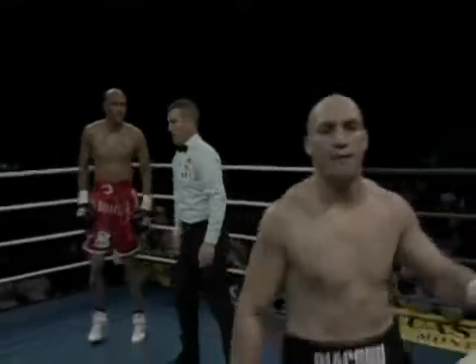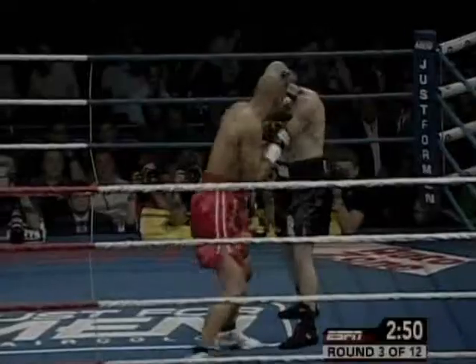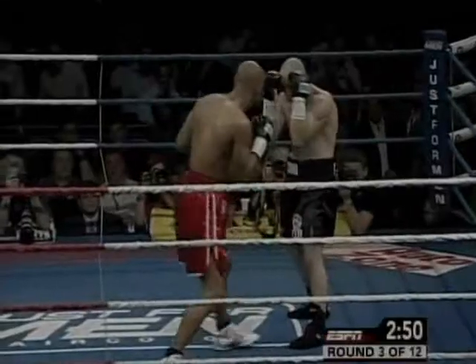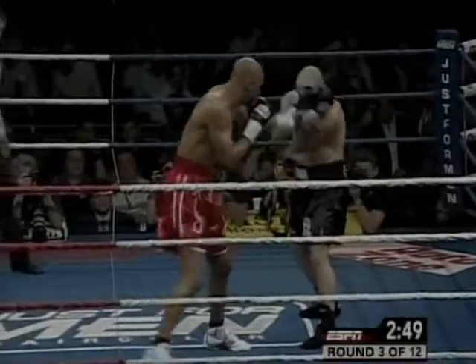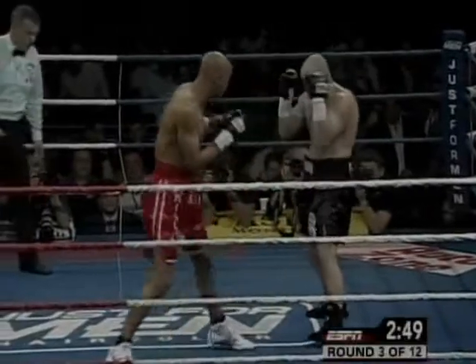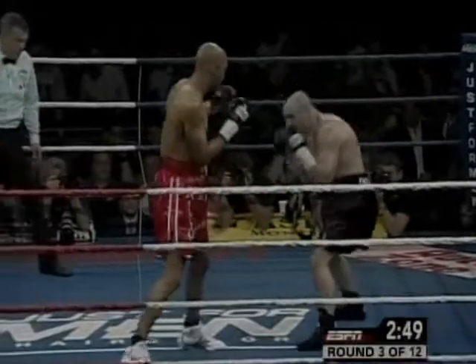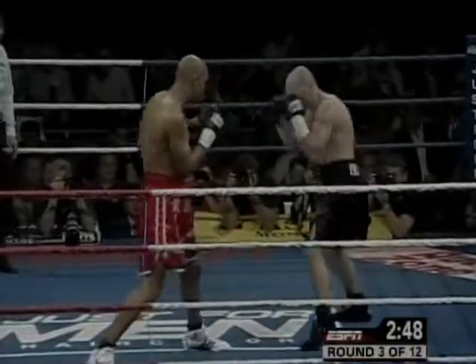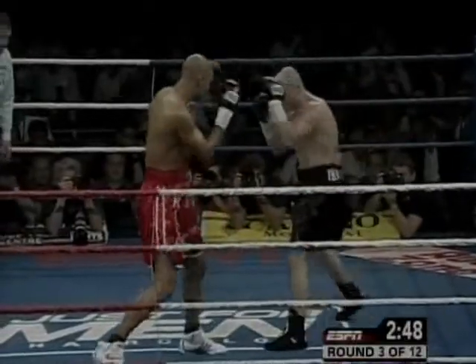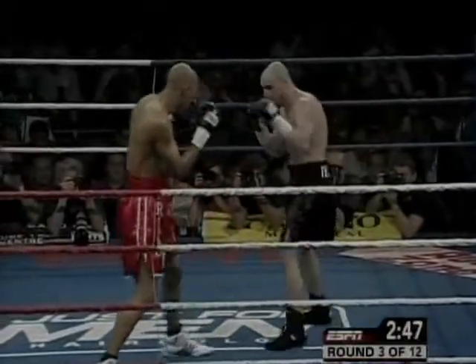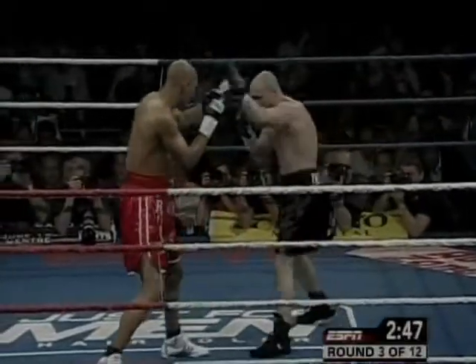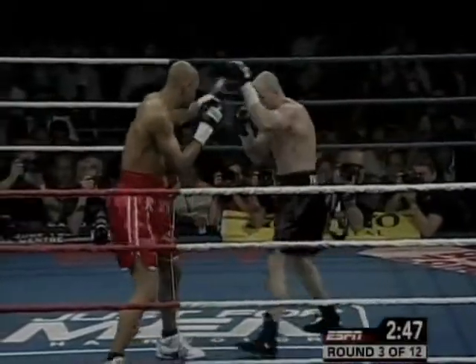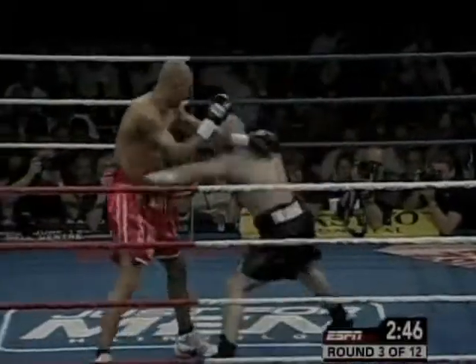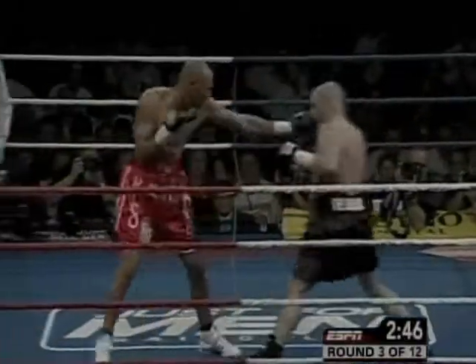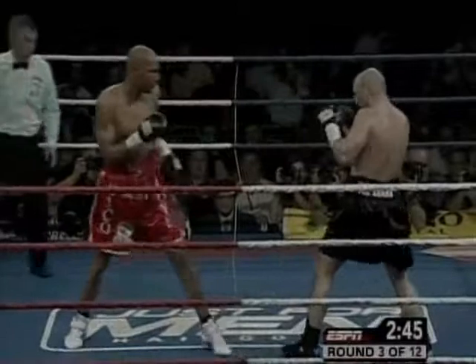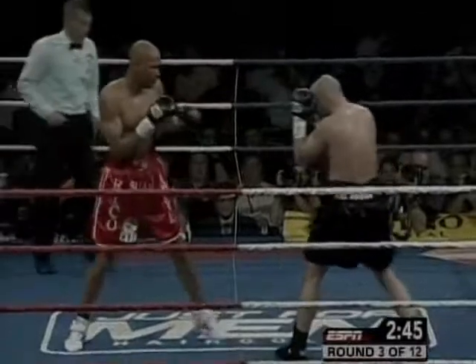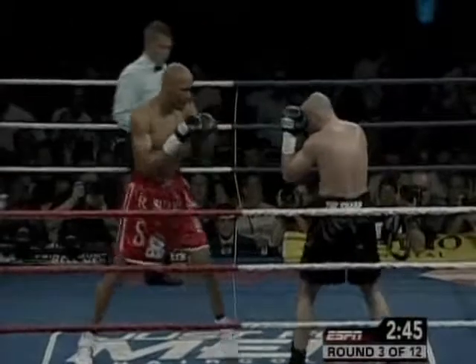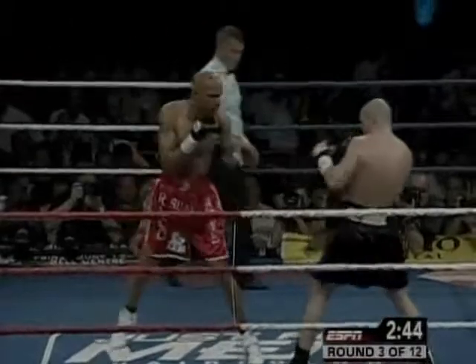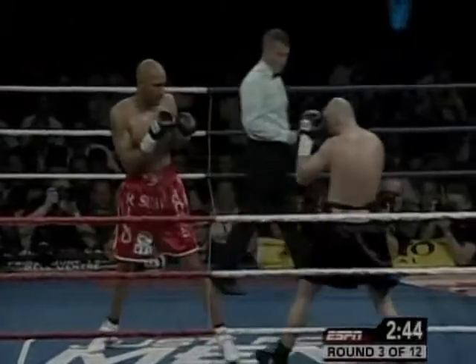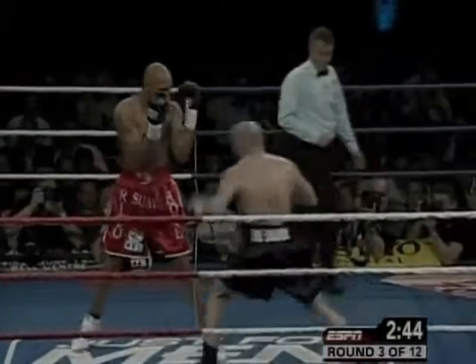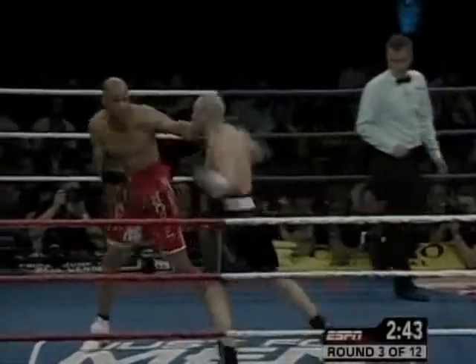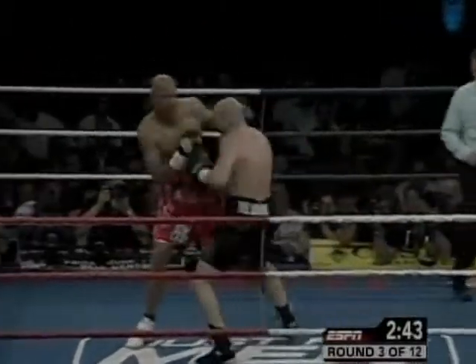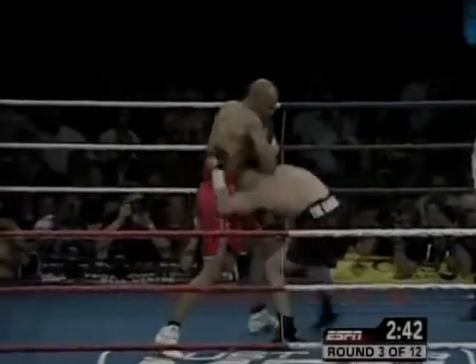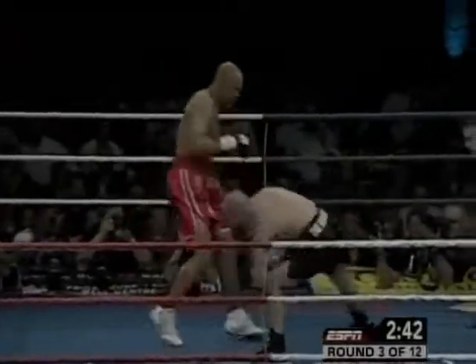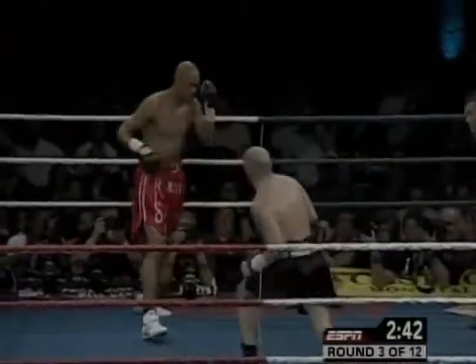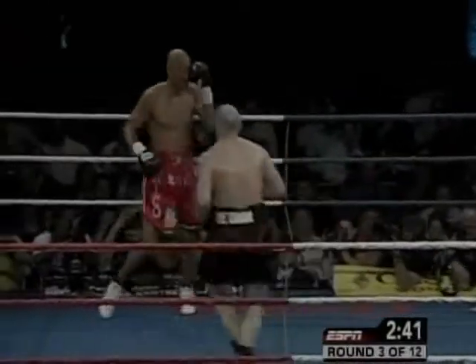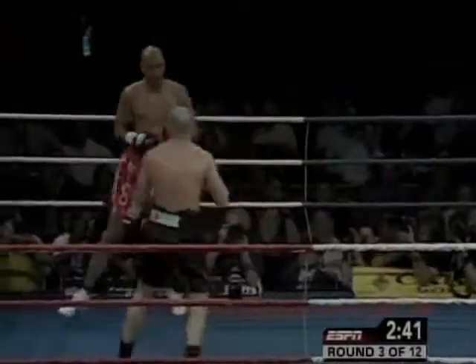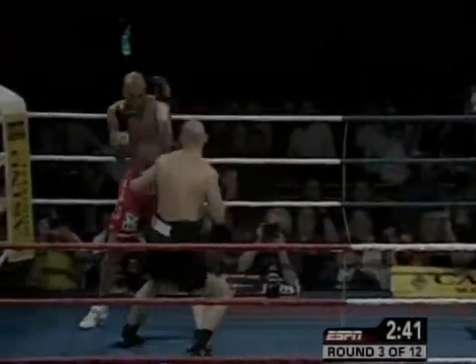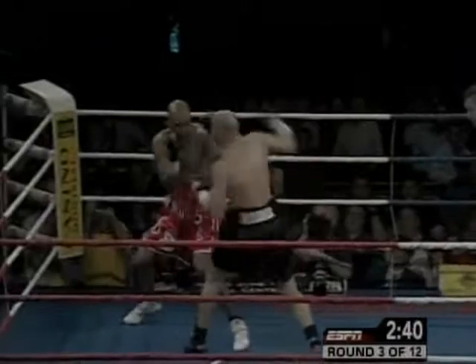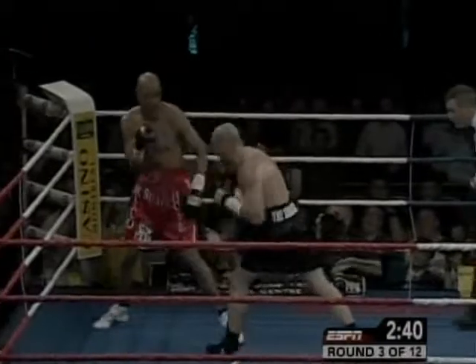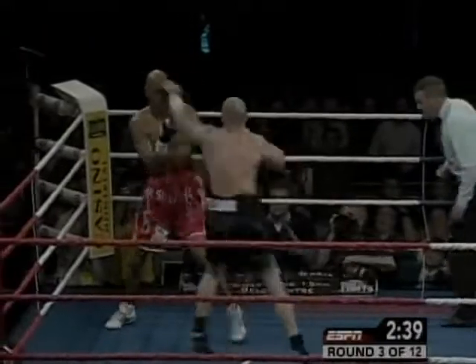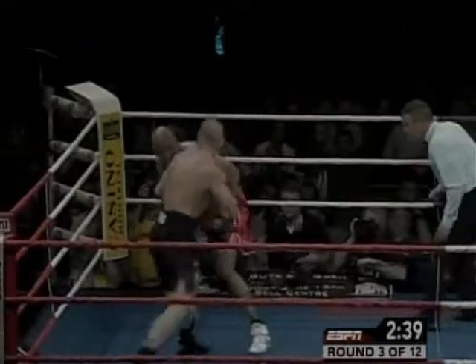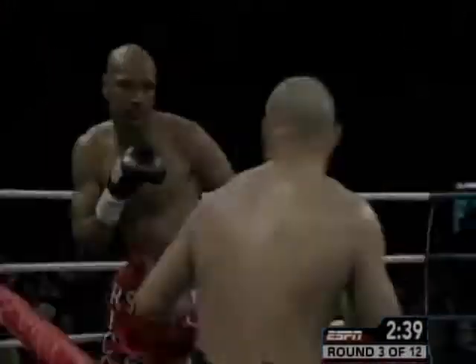Be tall, but when you don't use your jab — when you're the taller man and you don't snap that jab out, as we touched on earlier in the first round — that's going to happen. The shorter man is going to walk right in.